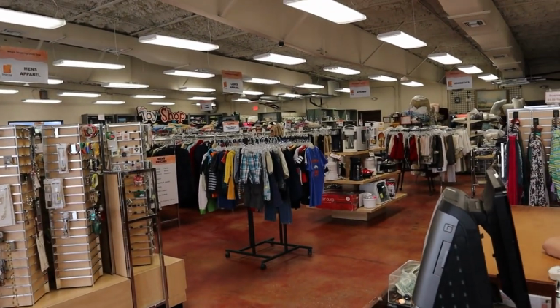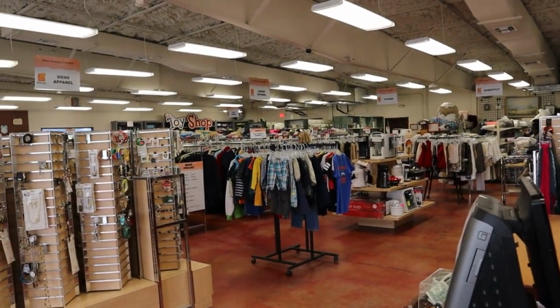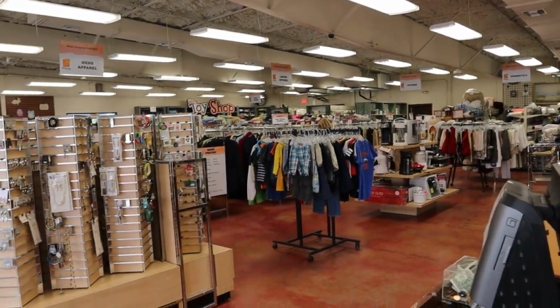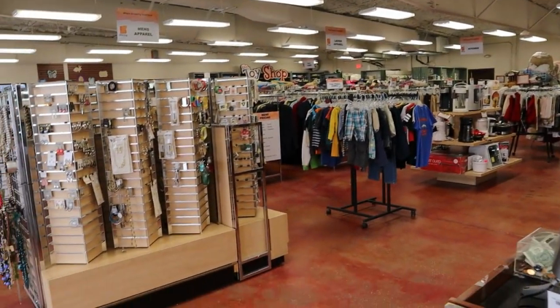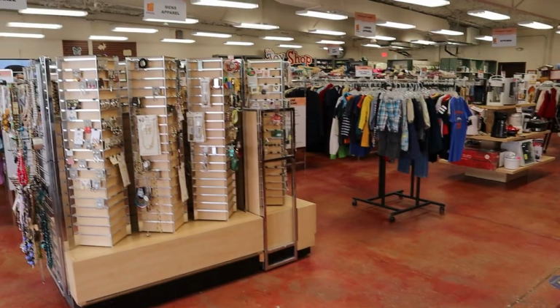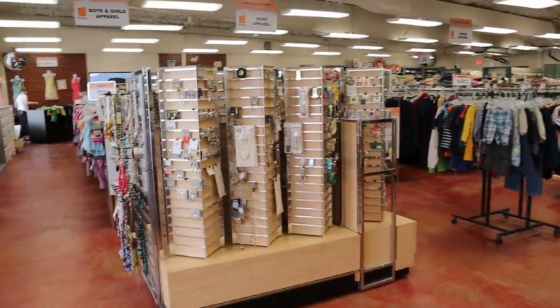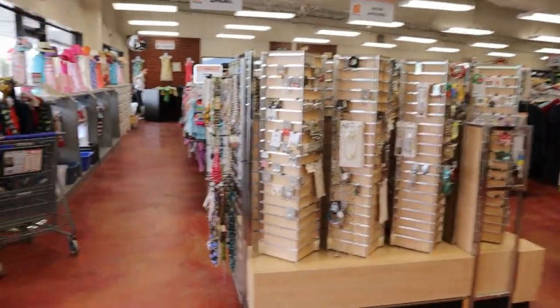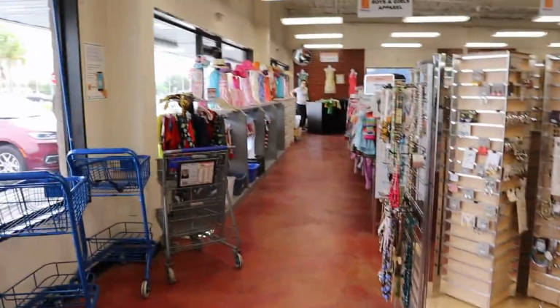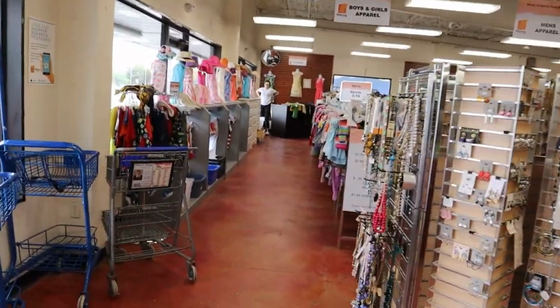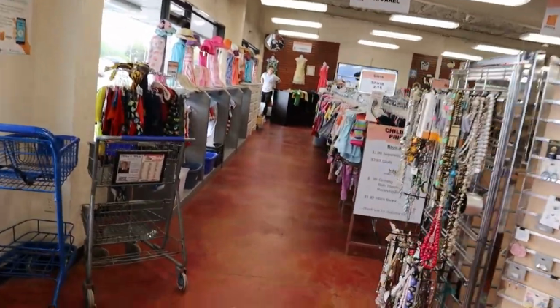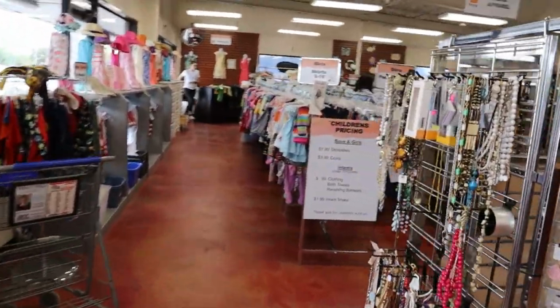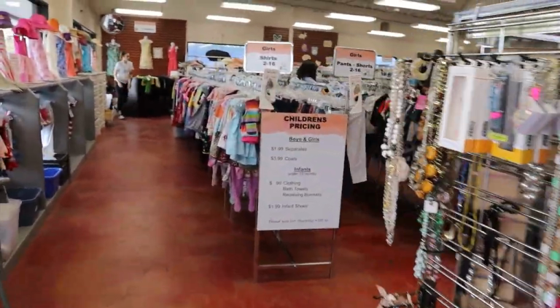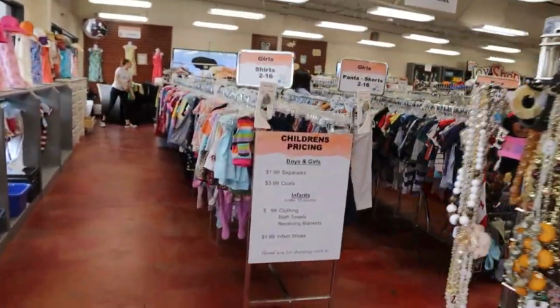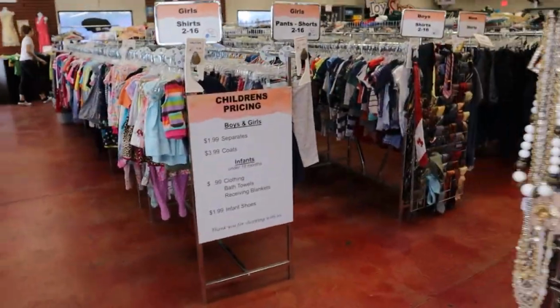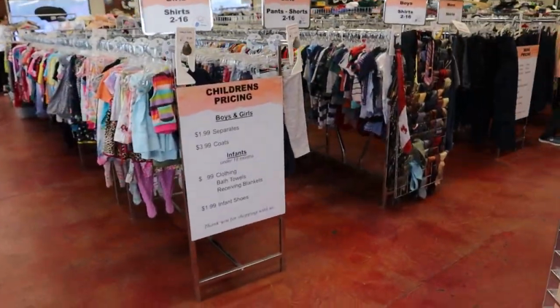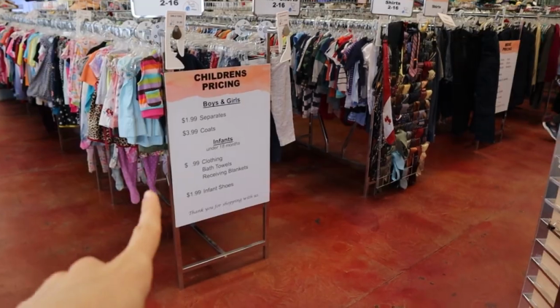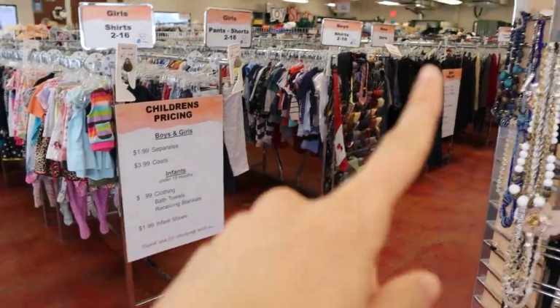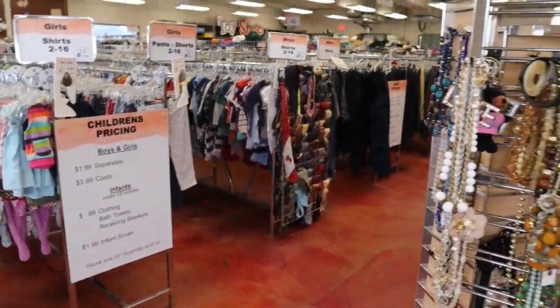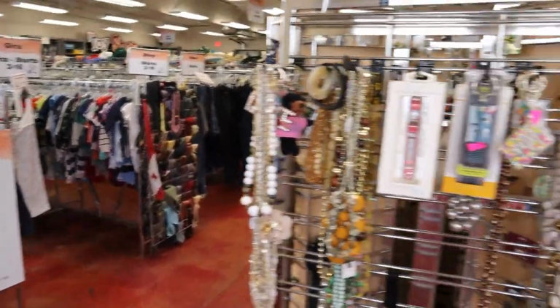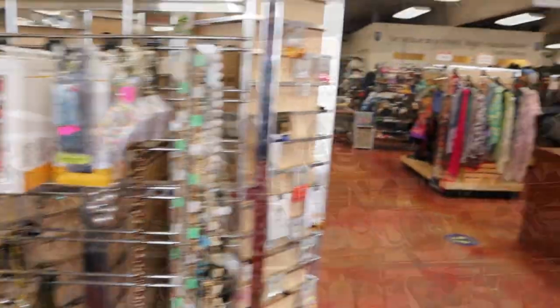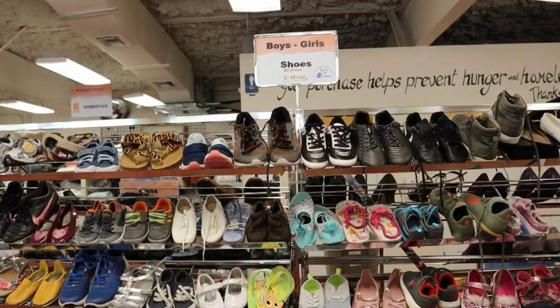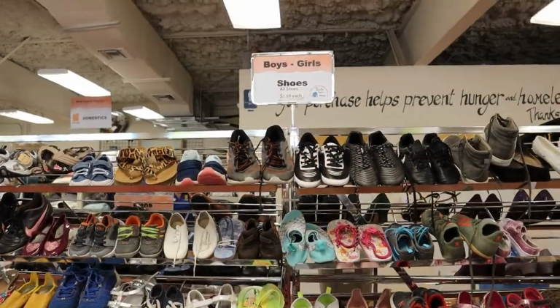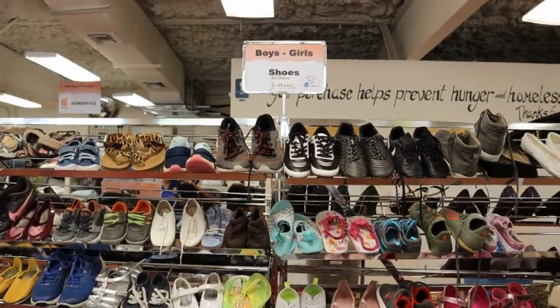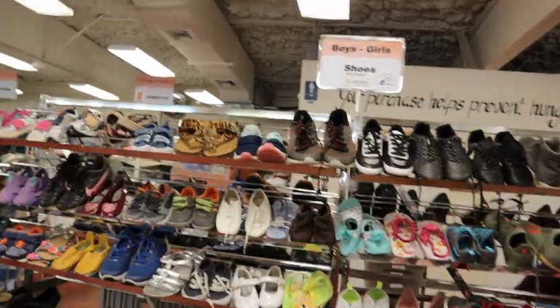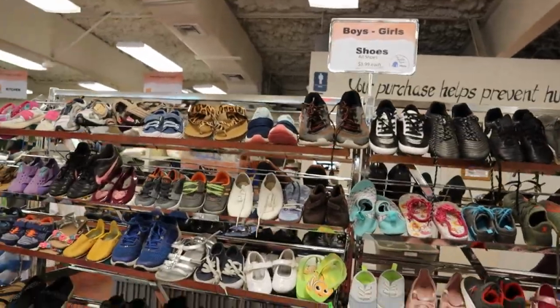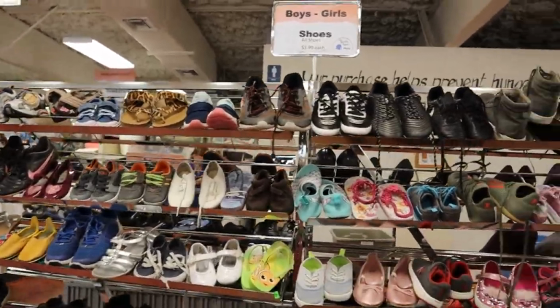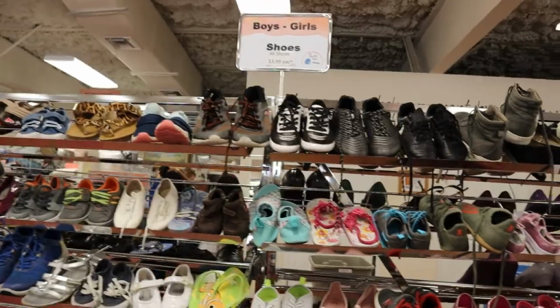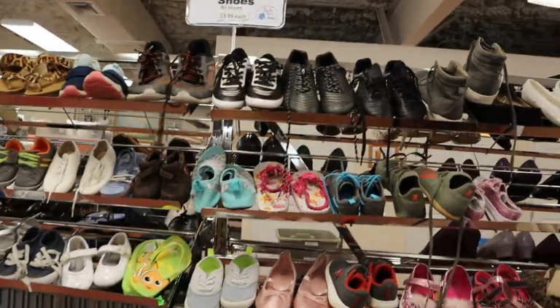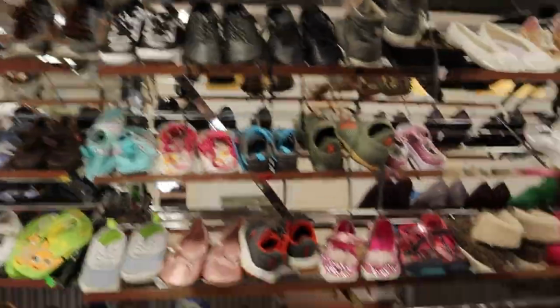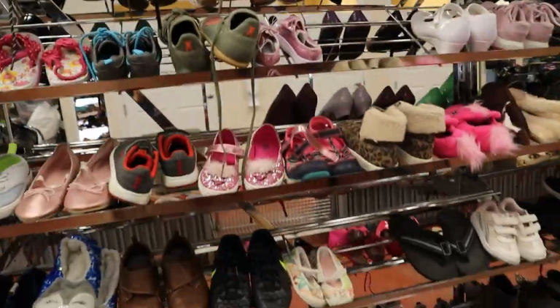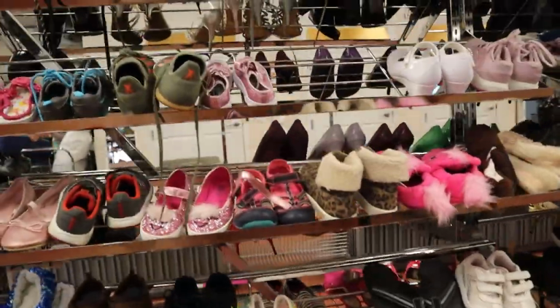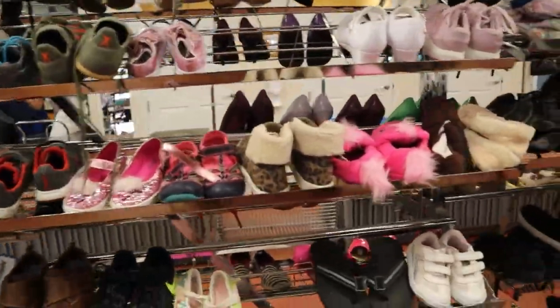Really good prices here. The prices are listed at the end of the aisles. All the shoes here are $3.99, which I love.